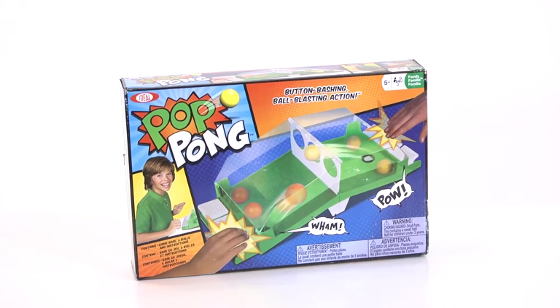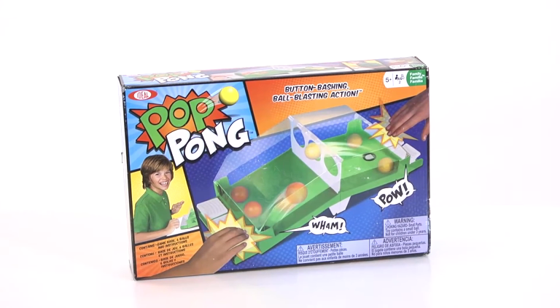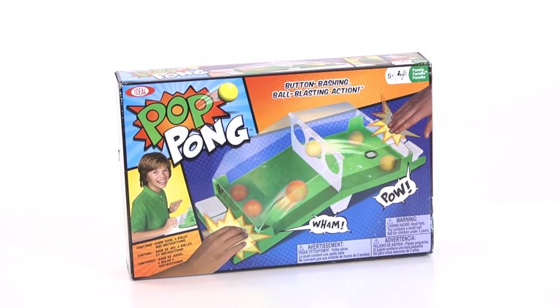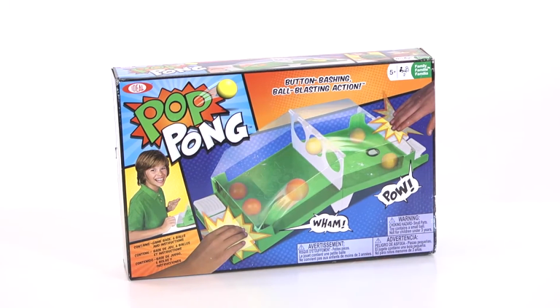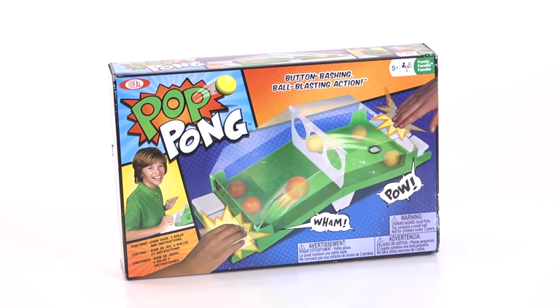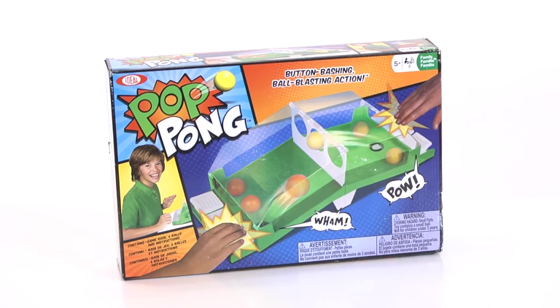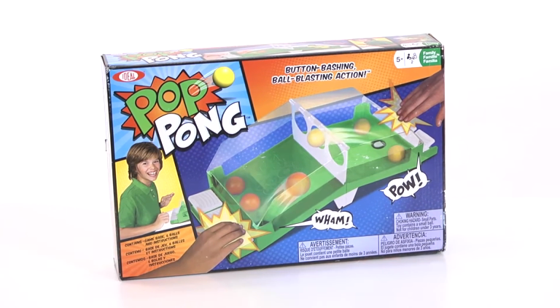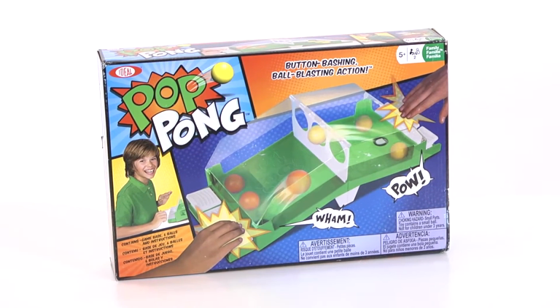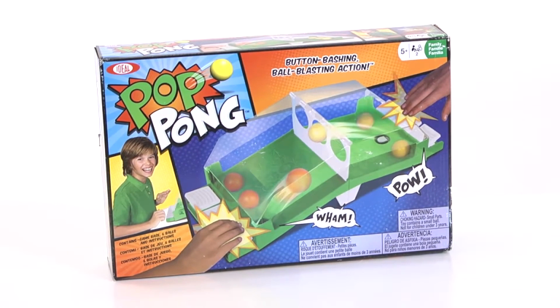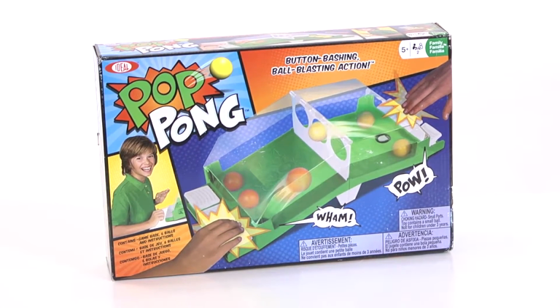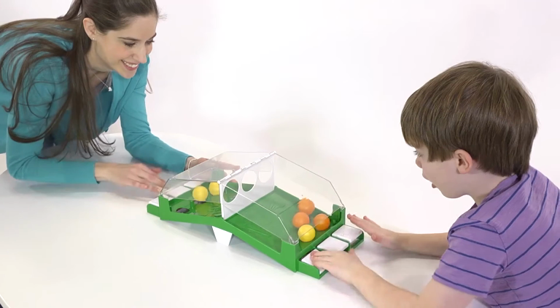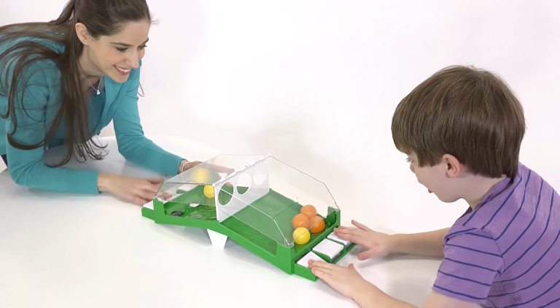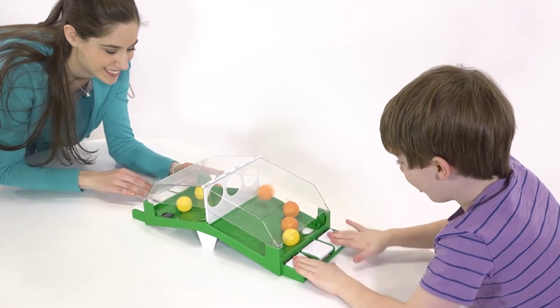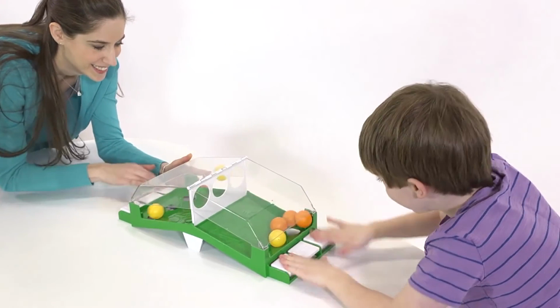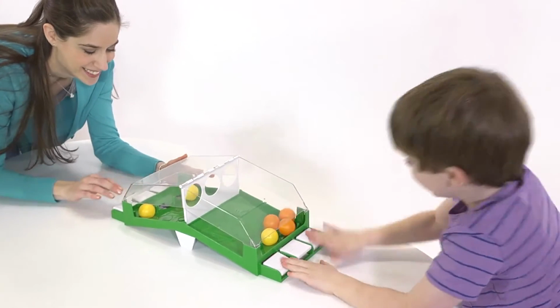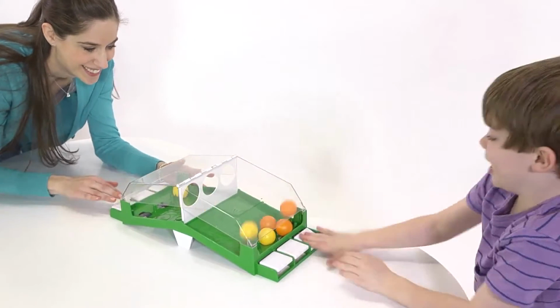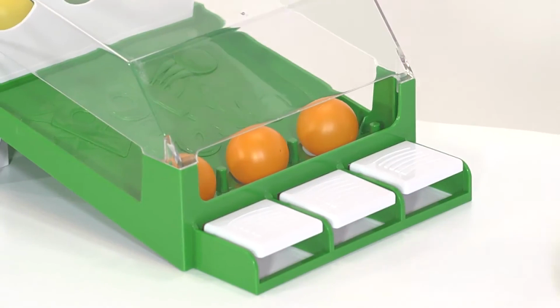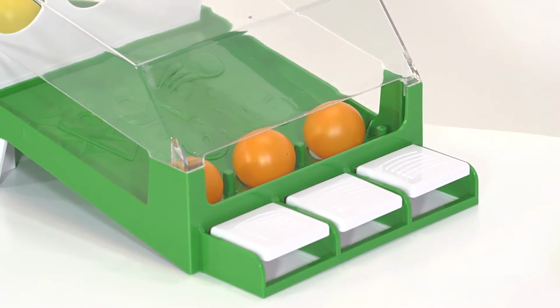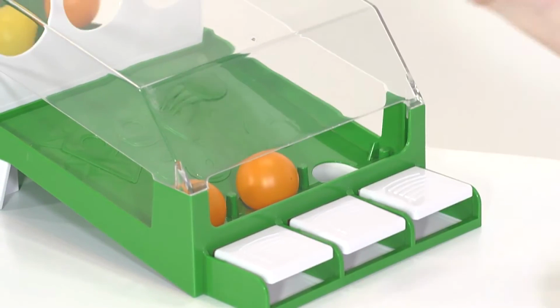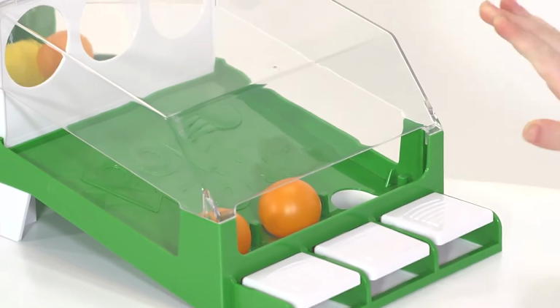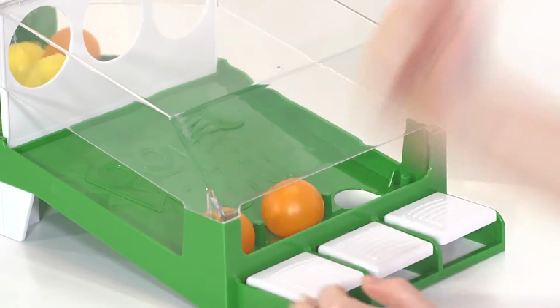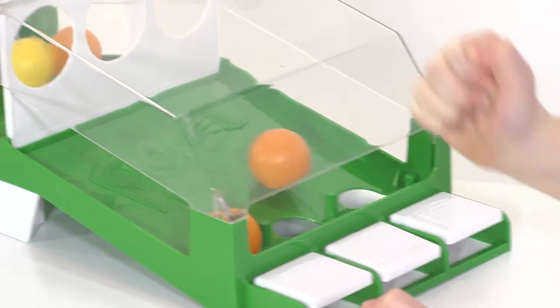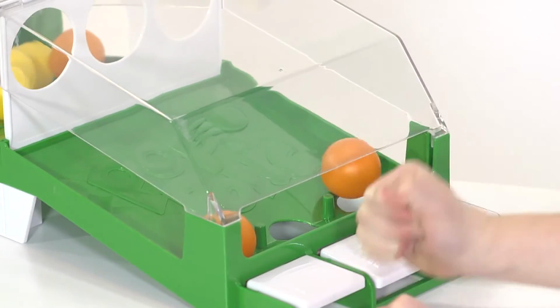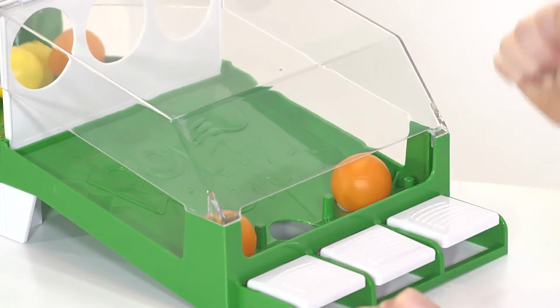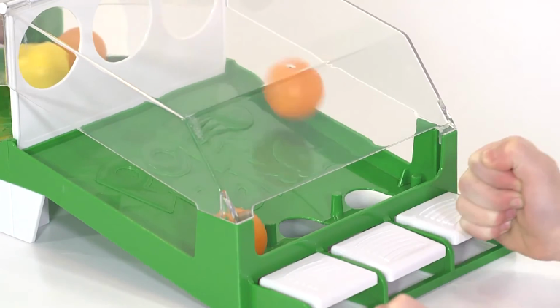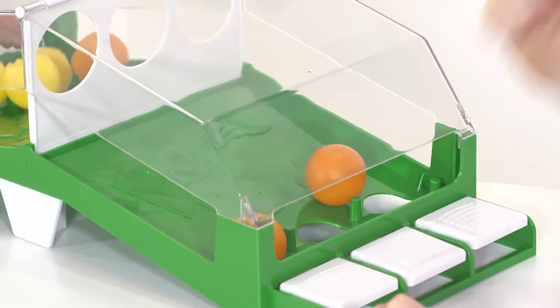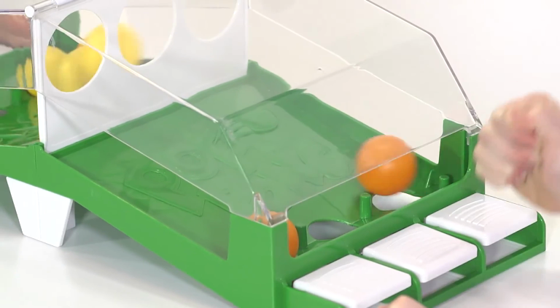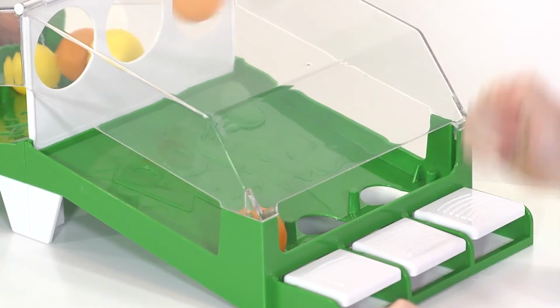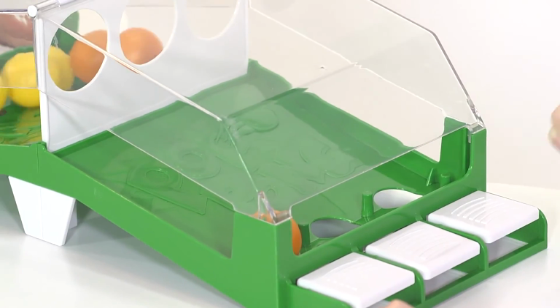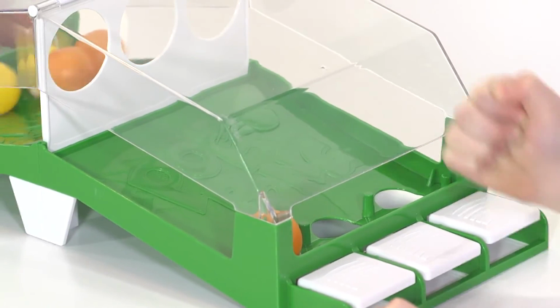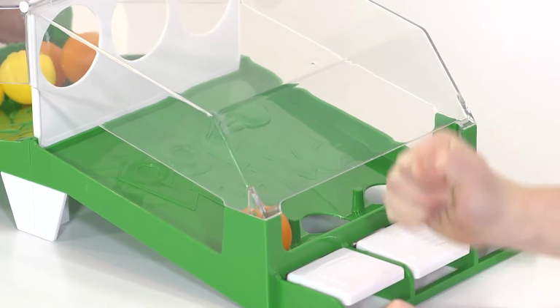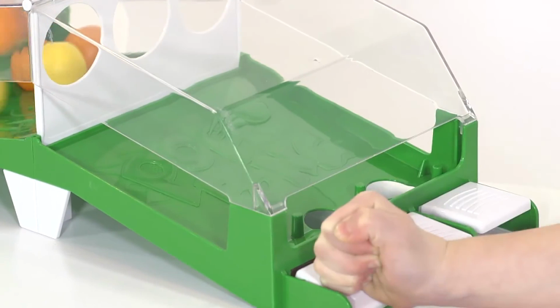Pop Pong features some button-bashing, ball-blasting action that will provide hours of slam-tastic fun. Slam the buttons to pop the balls through the net. Blast all the balls into your opponent's court to win the game.